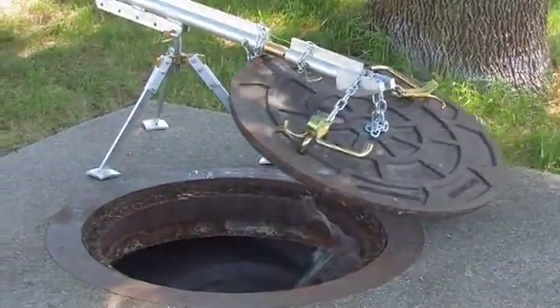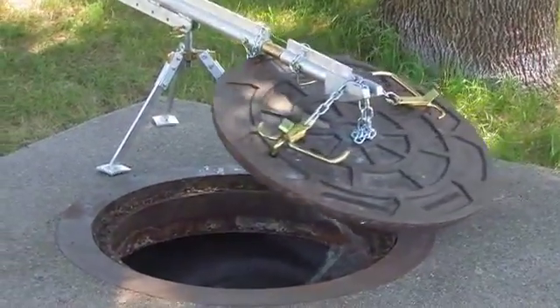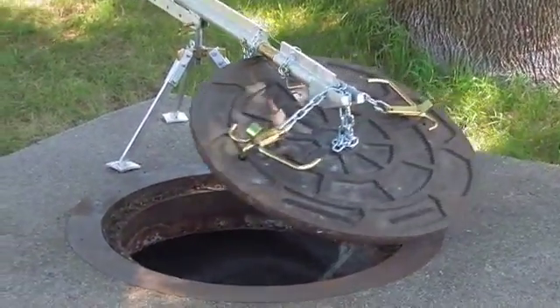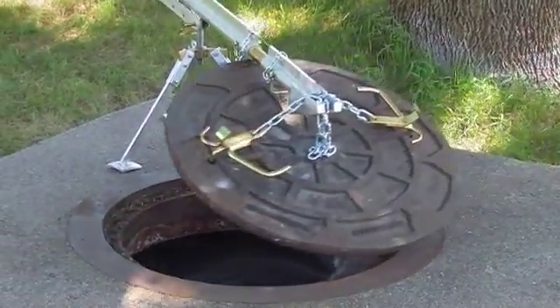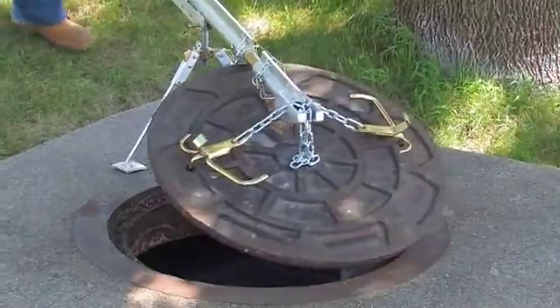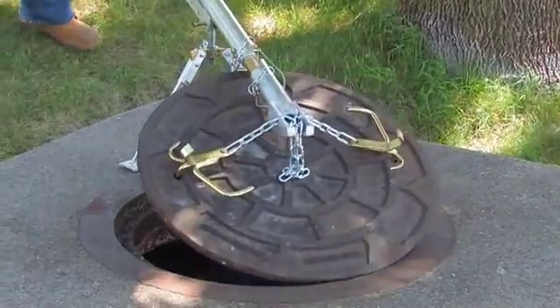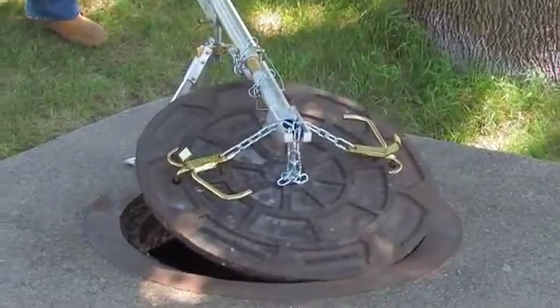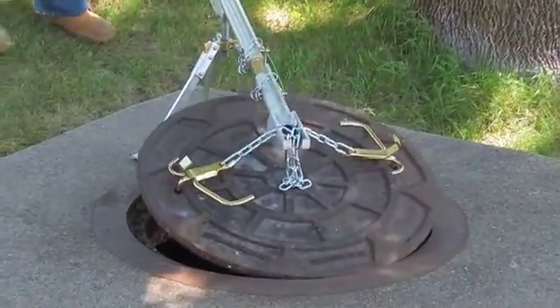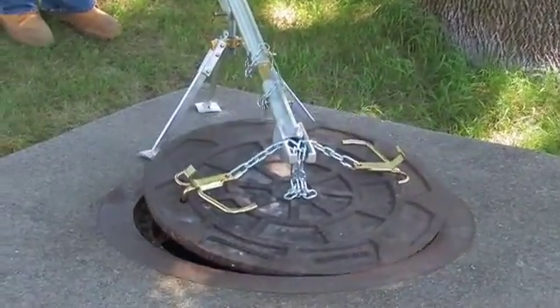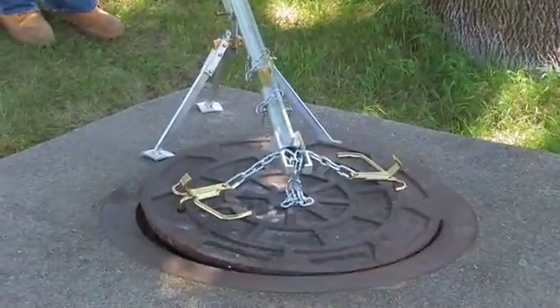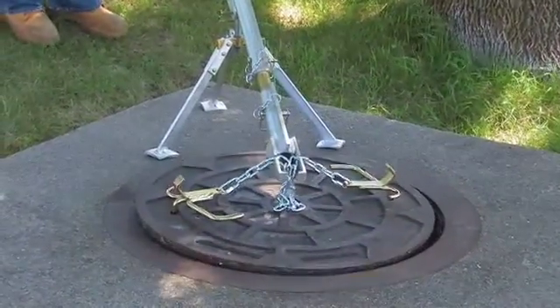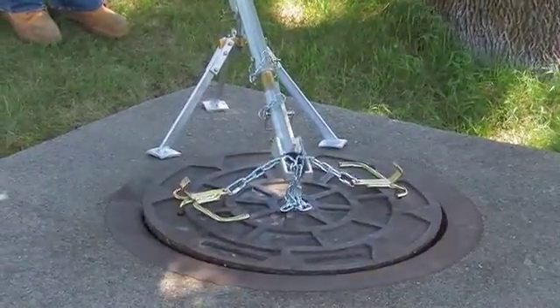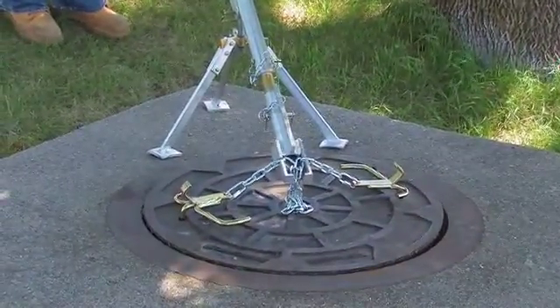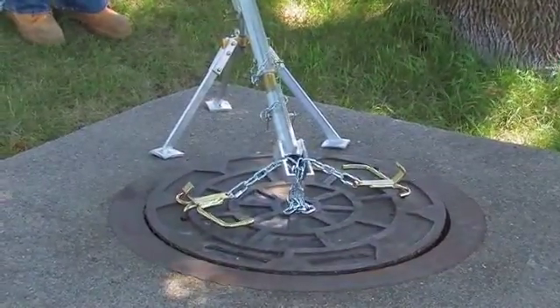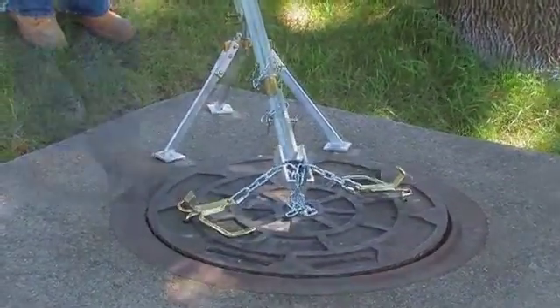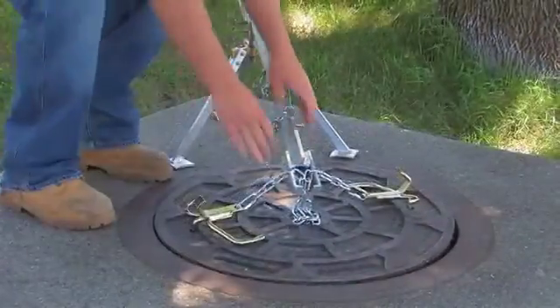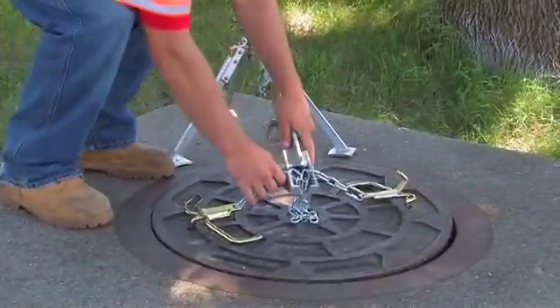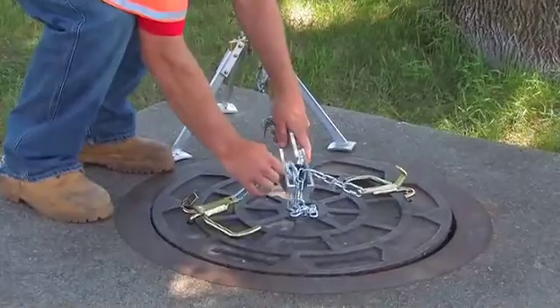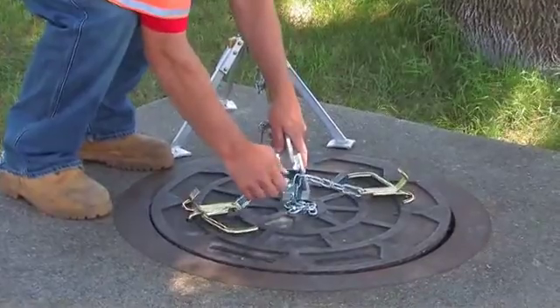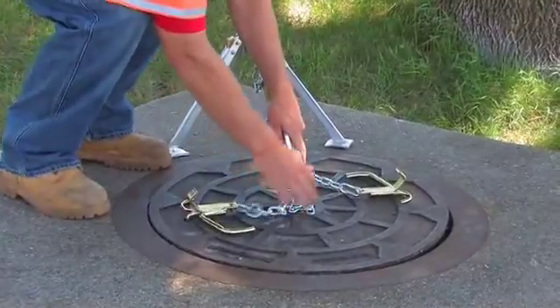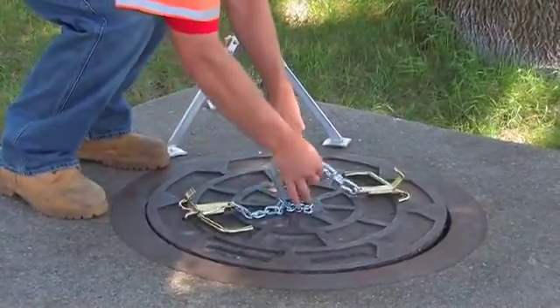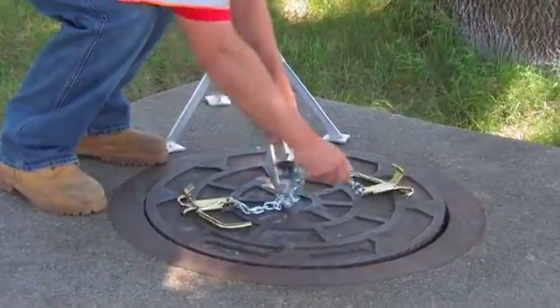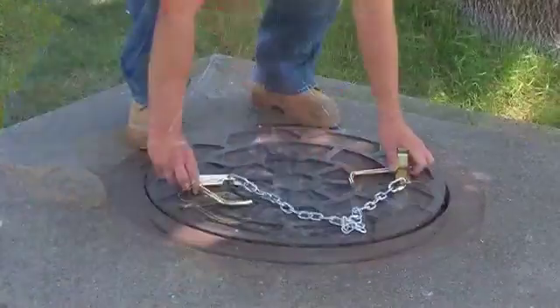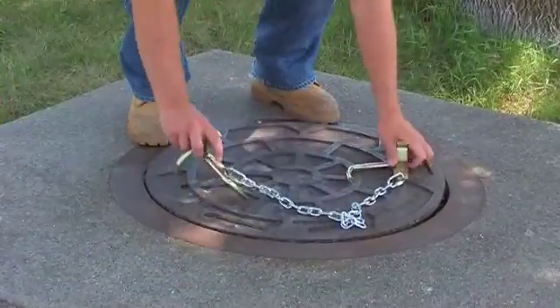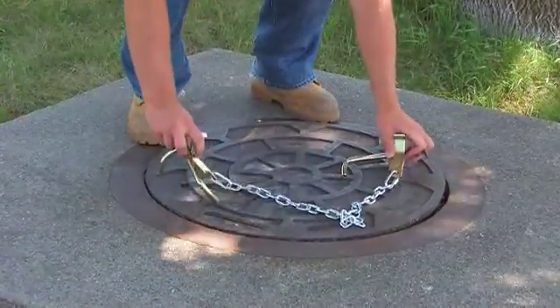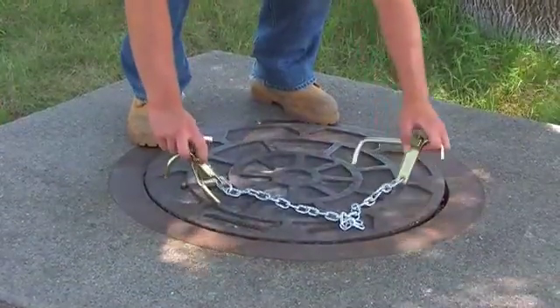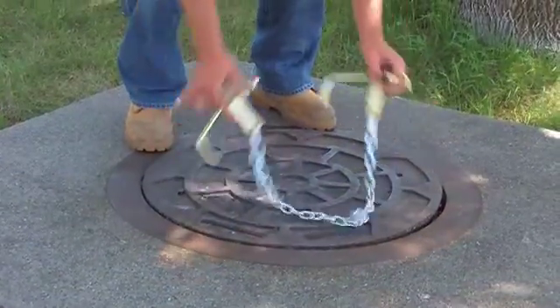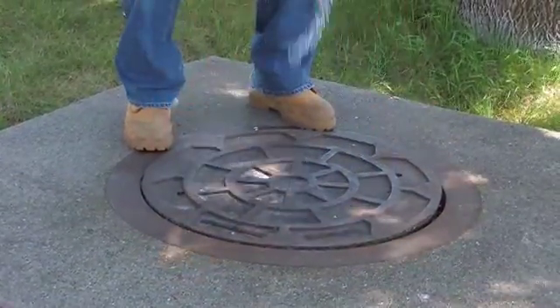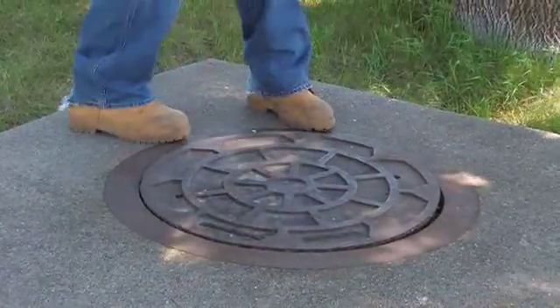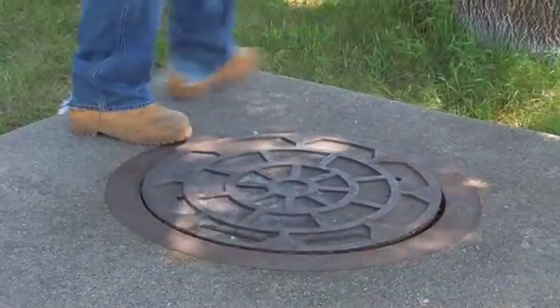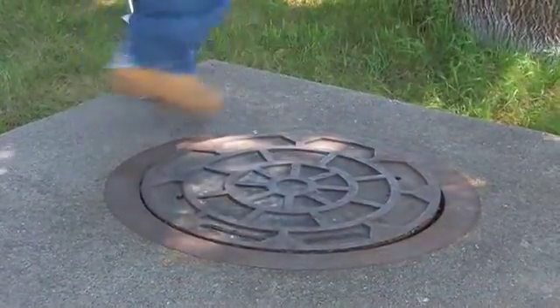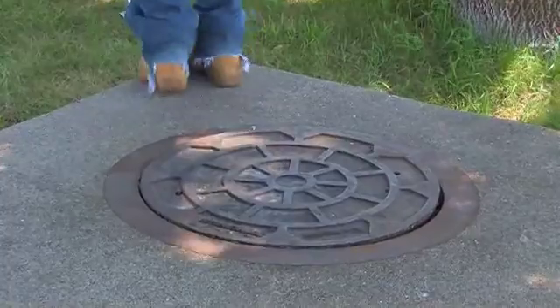When you're finished, you swing the cover back on the manhole, you remove the chains from the lifter, then you remove the chains from the cover and you're back to where you were originally.